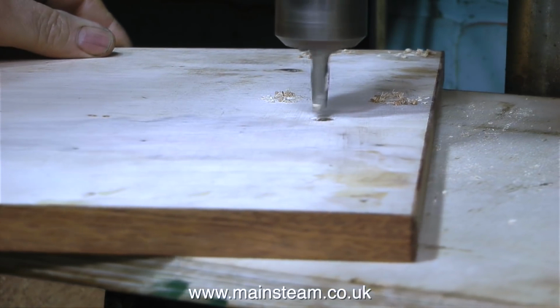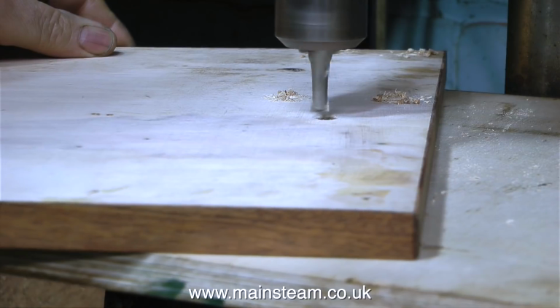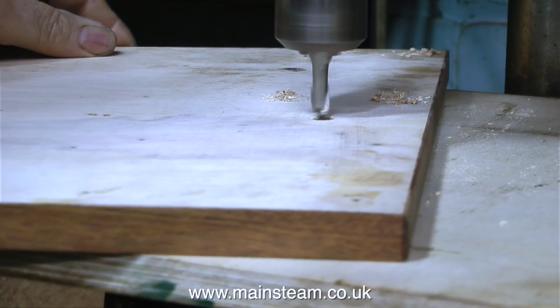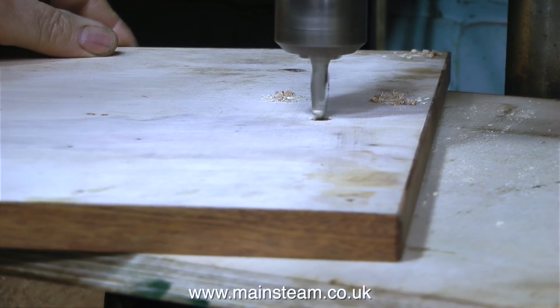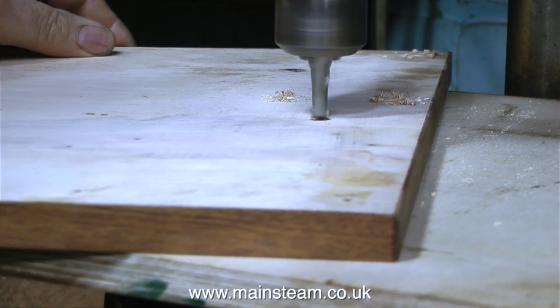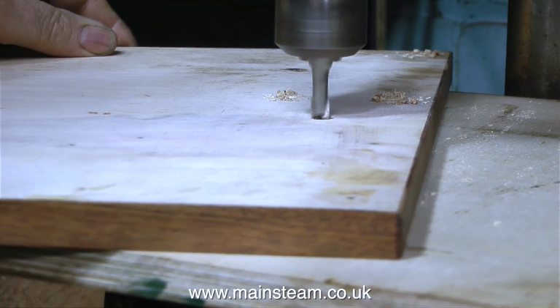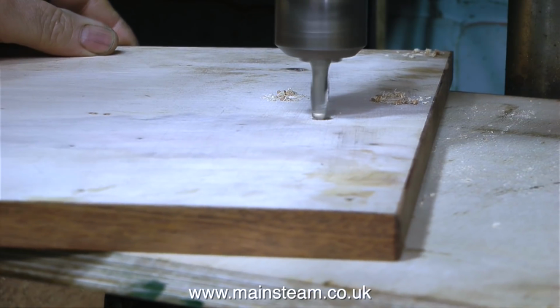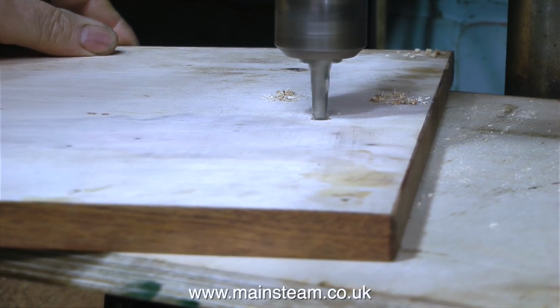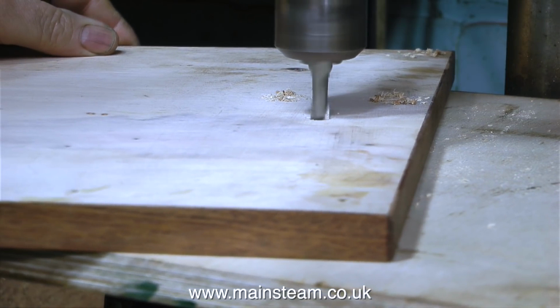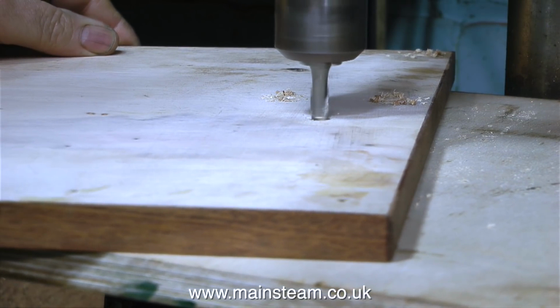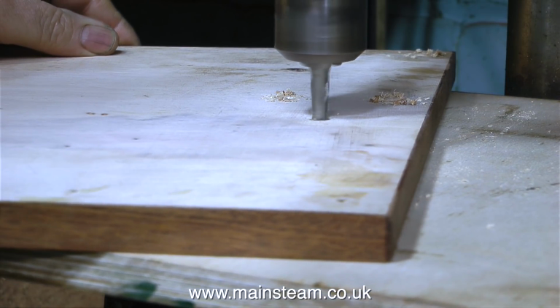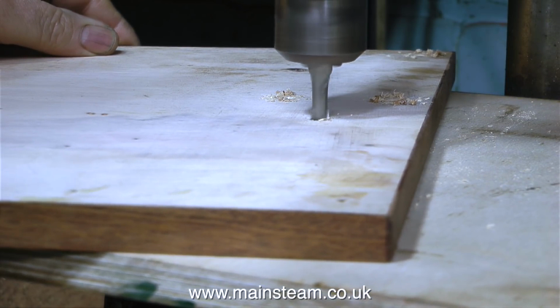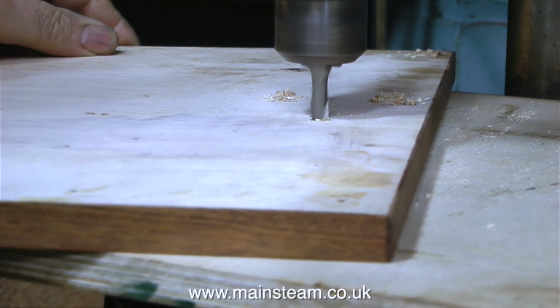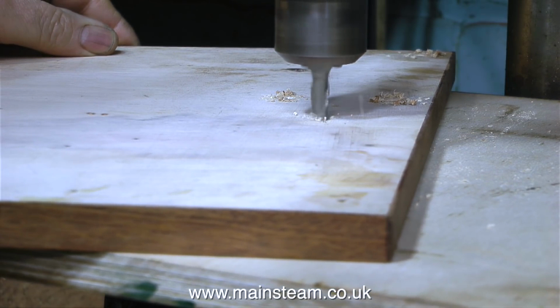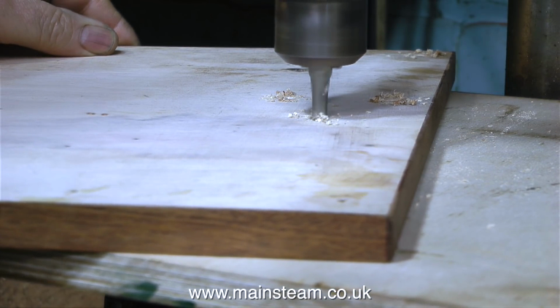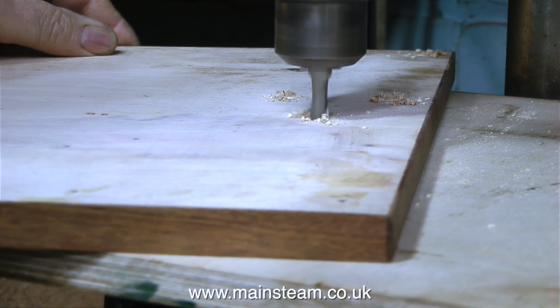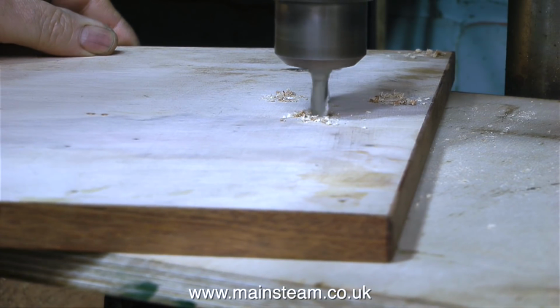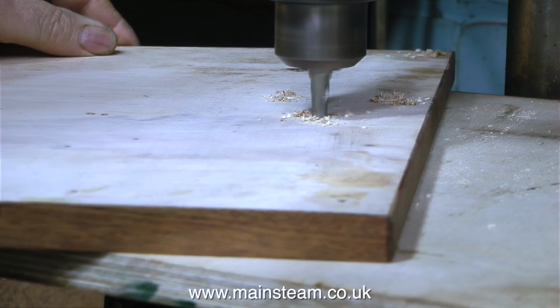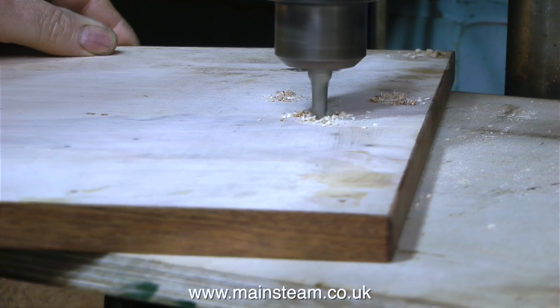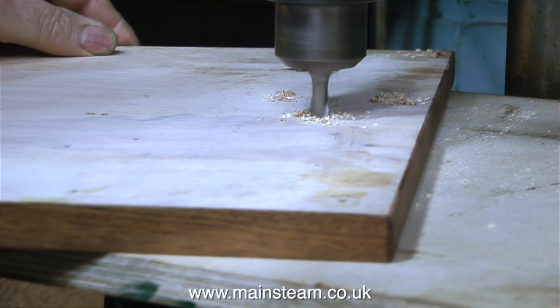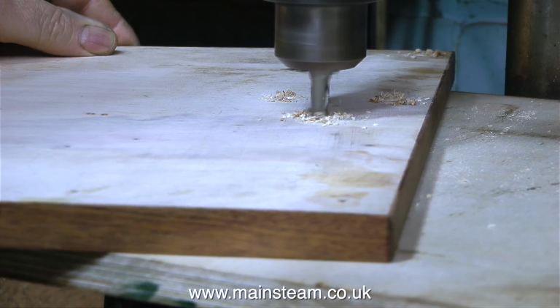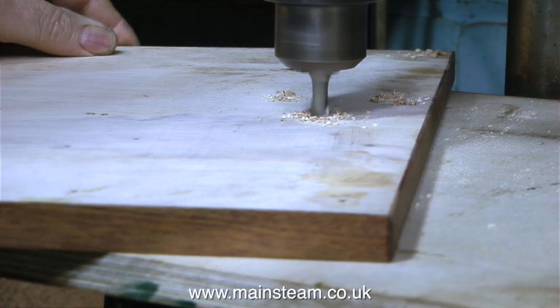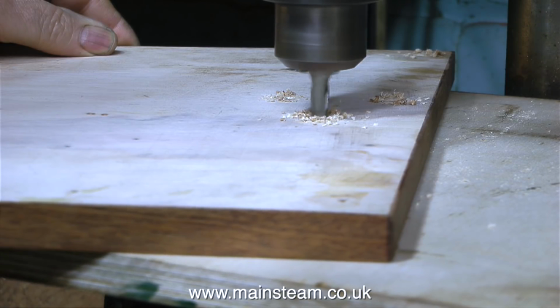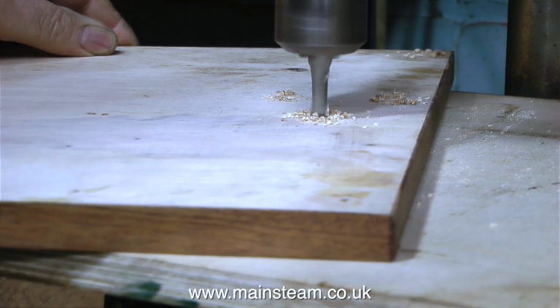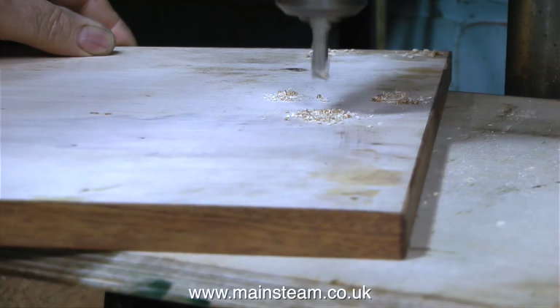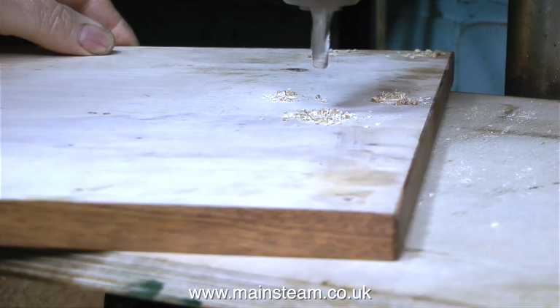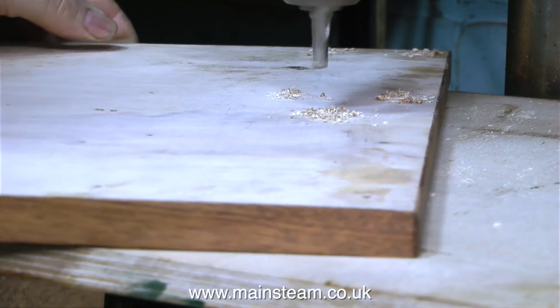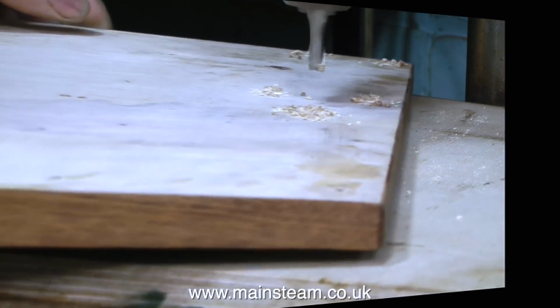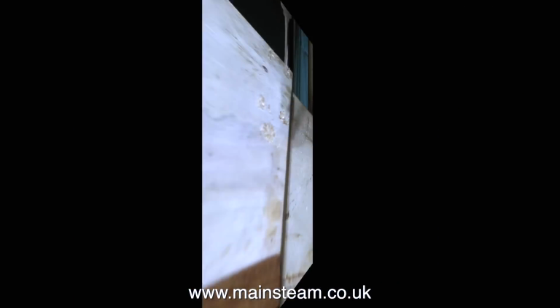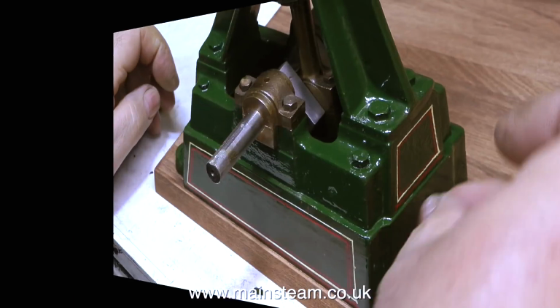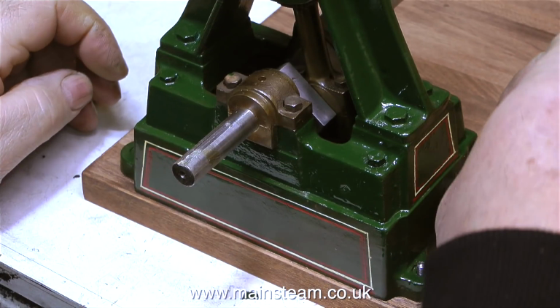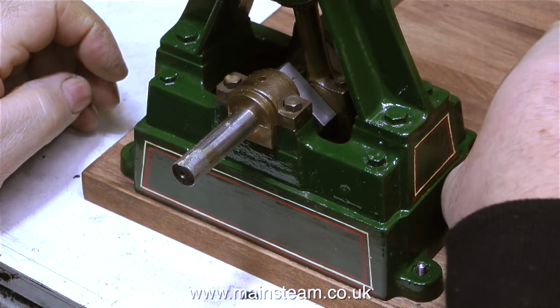Now that the four engine mounting holes are at exactly the same depth, I thought it would be a good idea to do the same thing to the hole that takes the bolt that holds the steam turret in place.